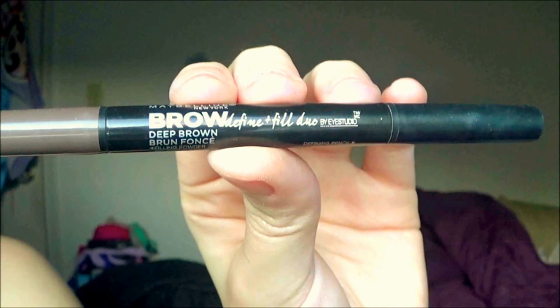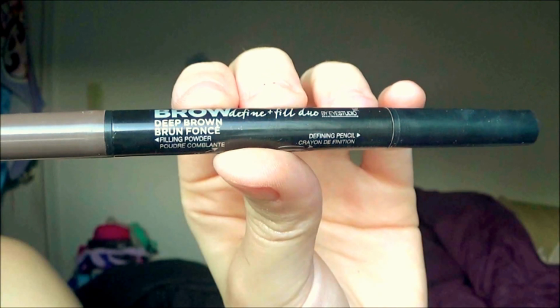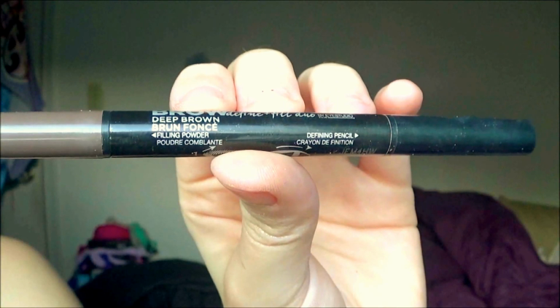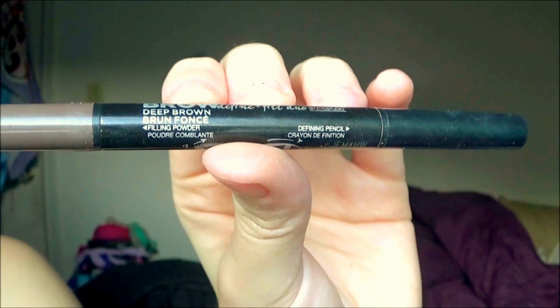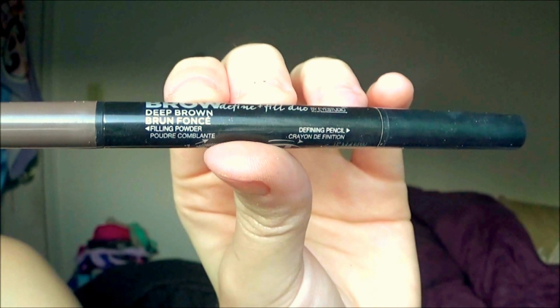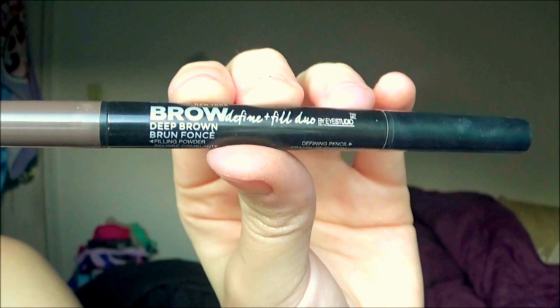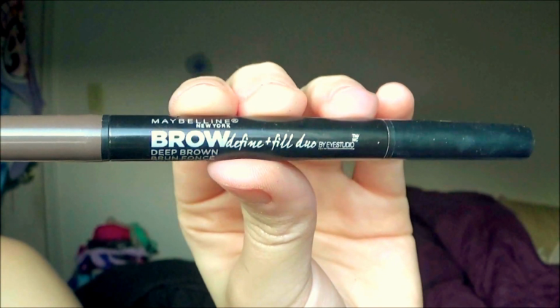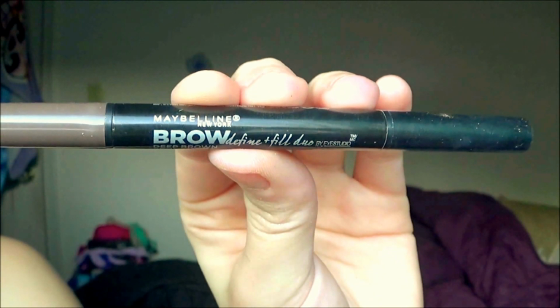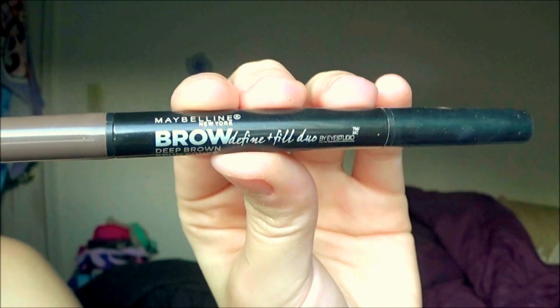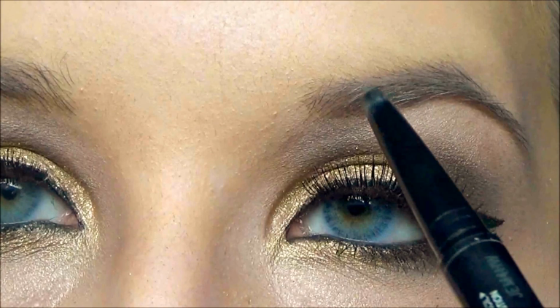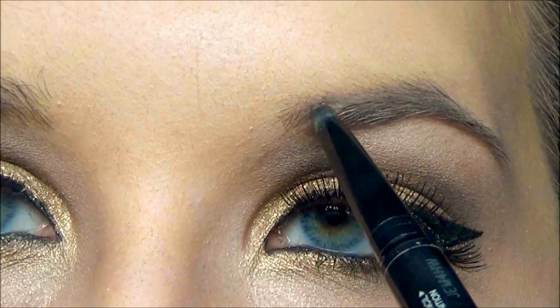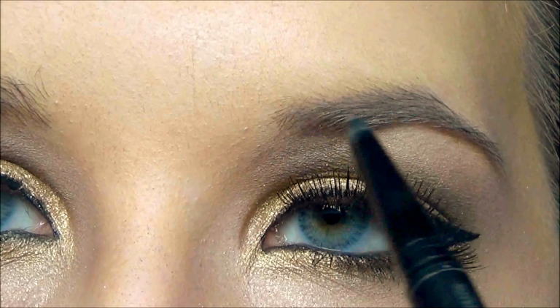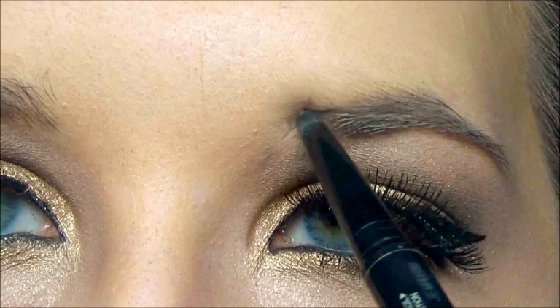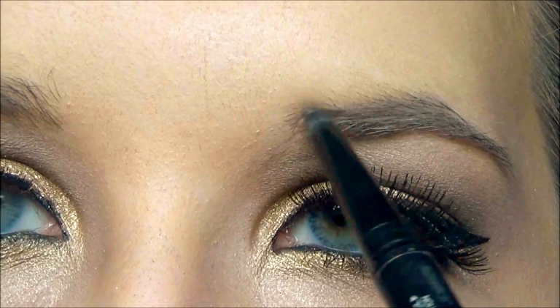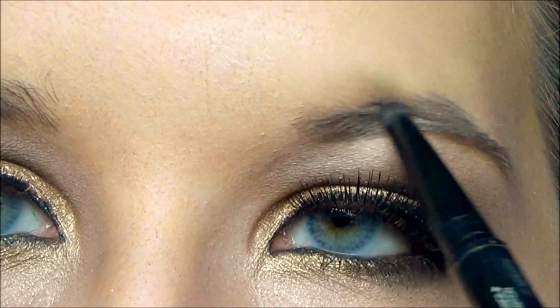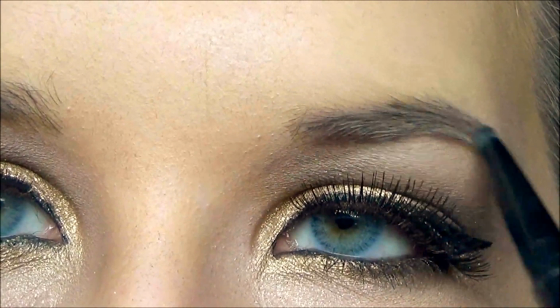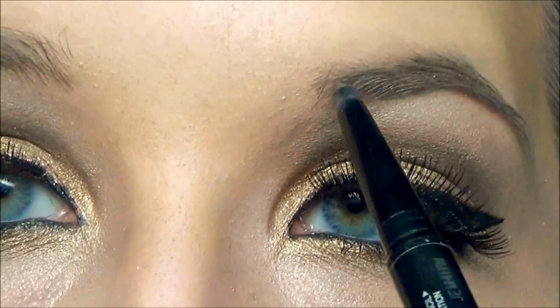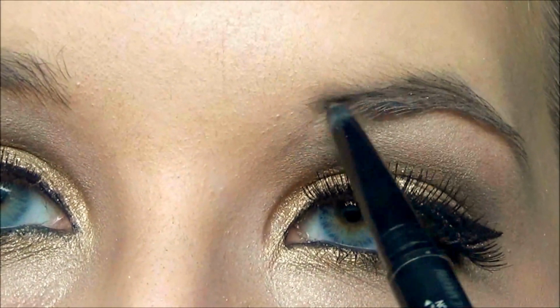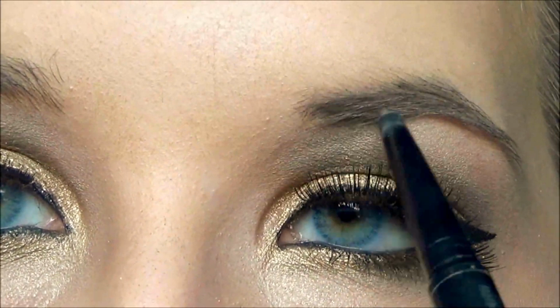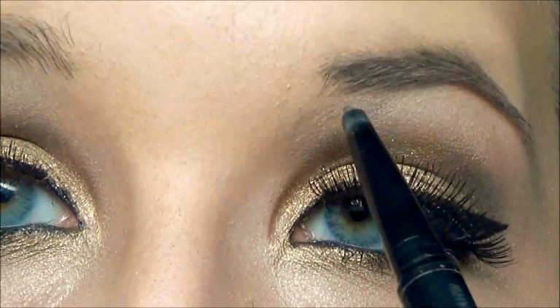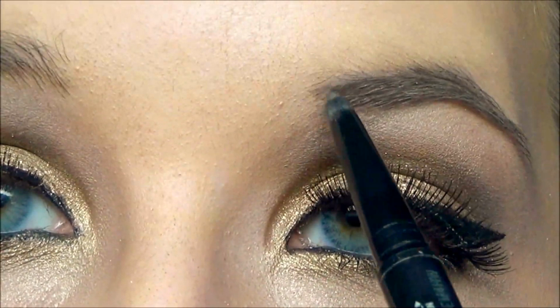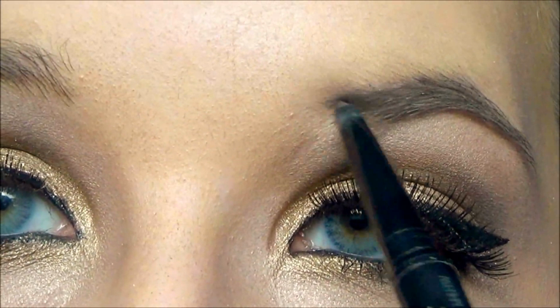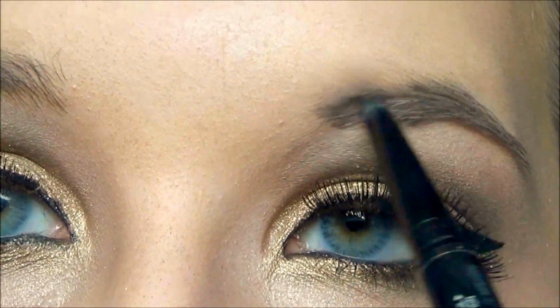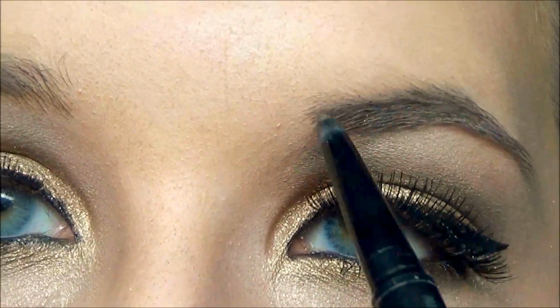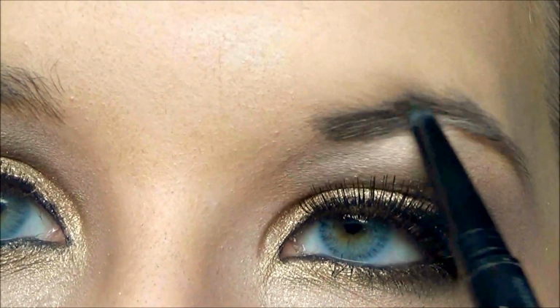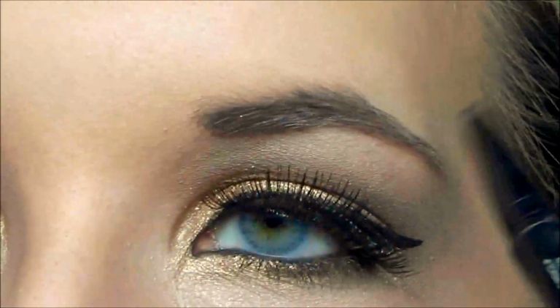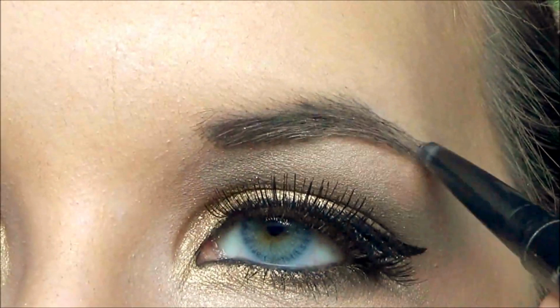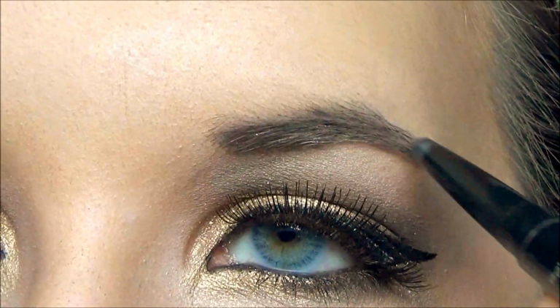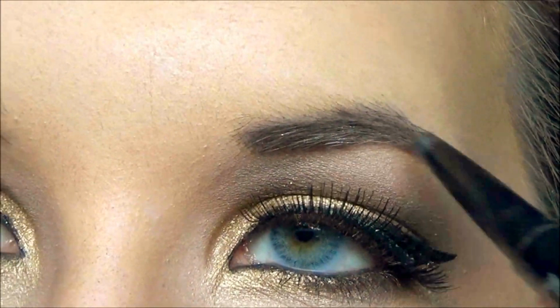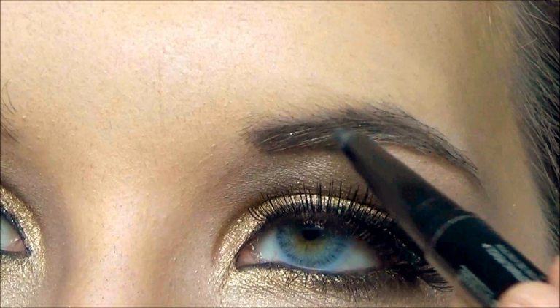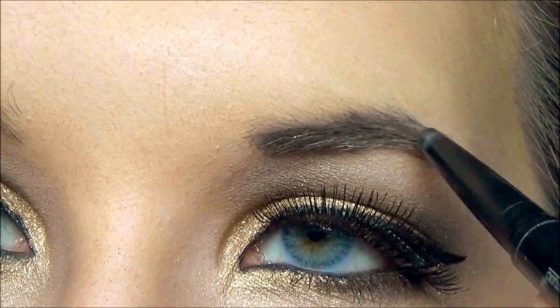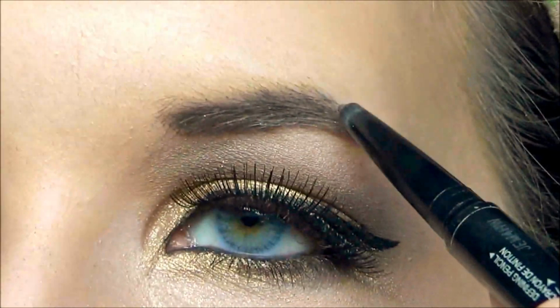Next I'm using the Maybelline Brow Define and Fill Duo eyebrow pencil in Deep Brown just to fill in my brows and make them look nice and purdy.